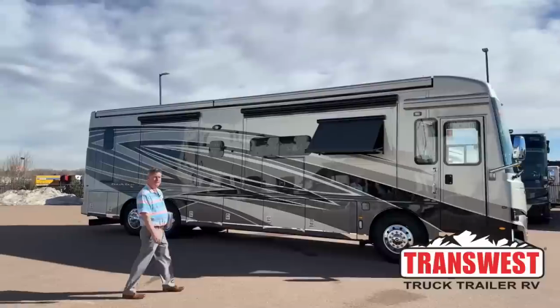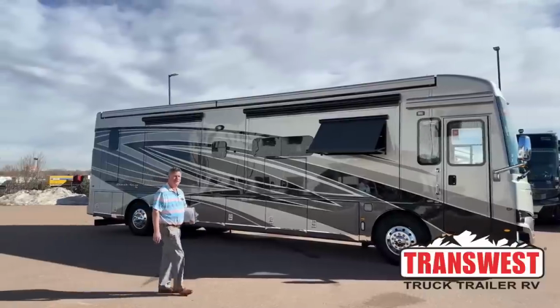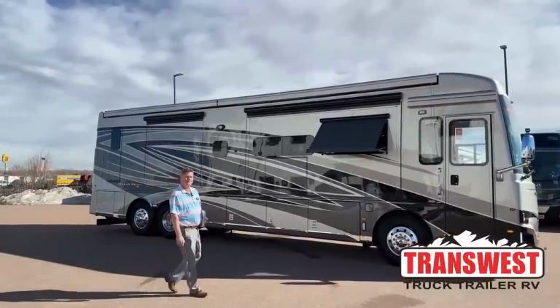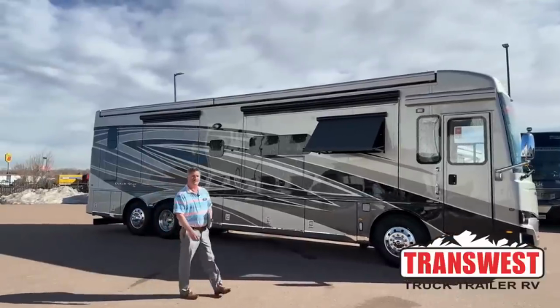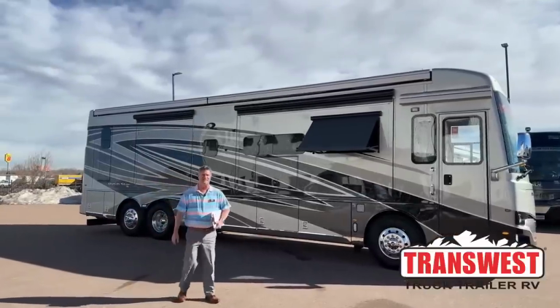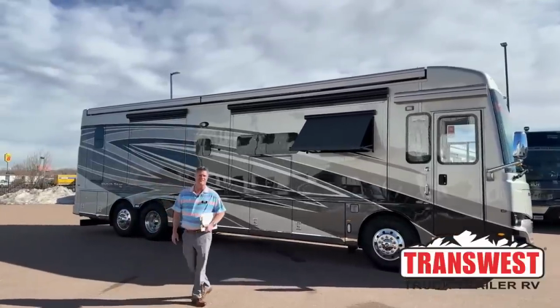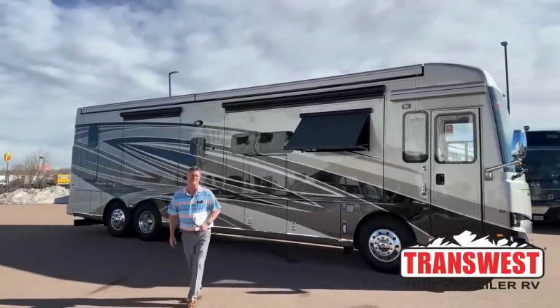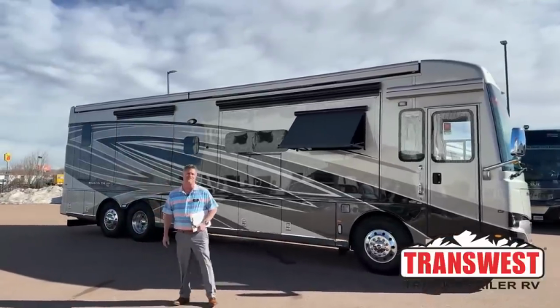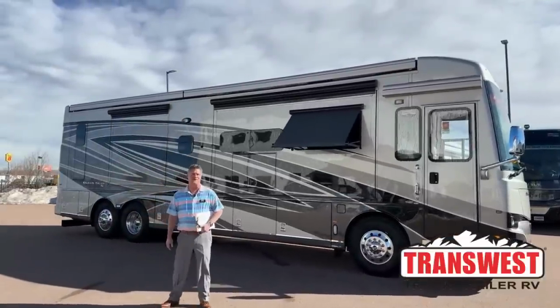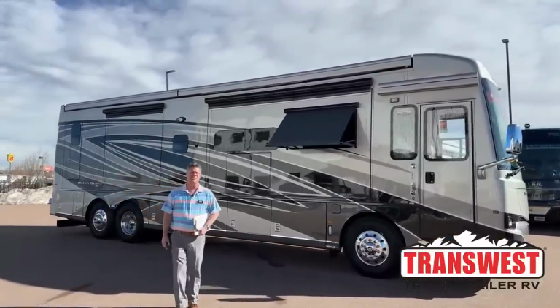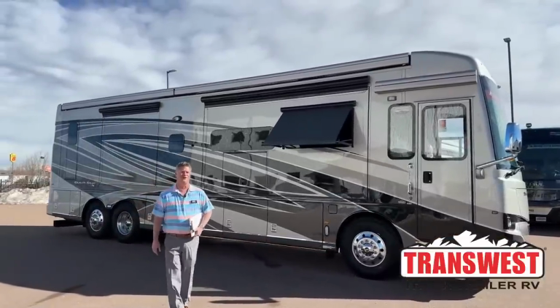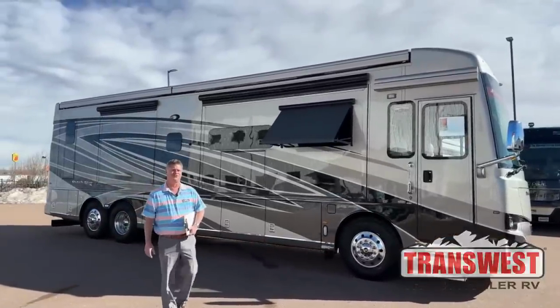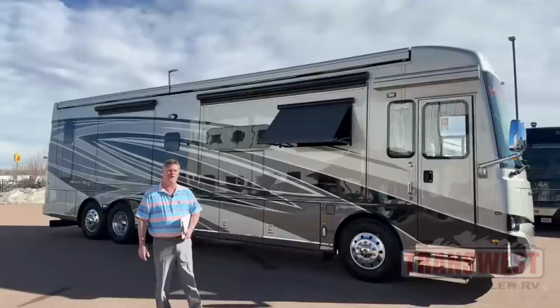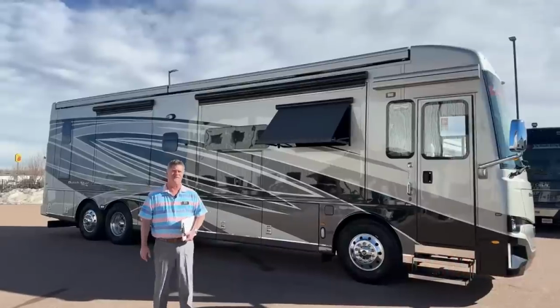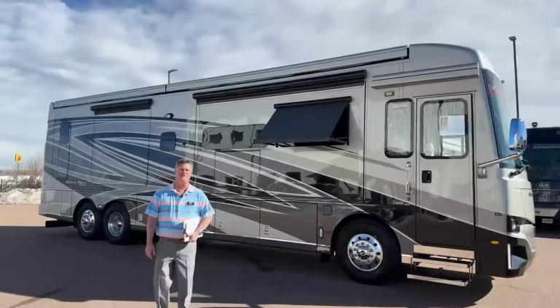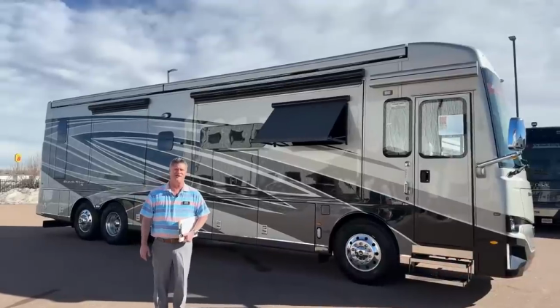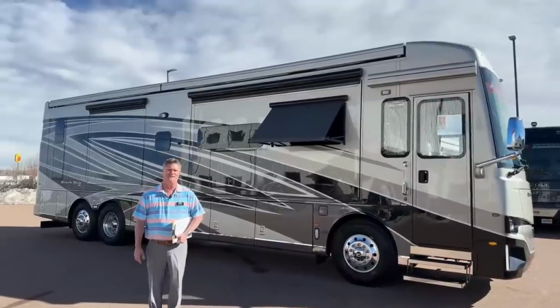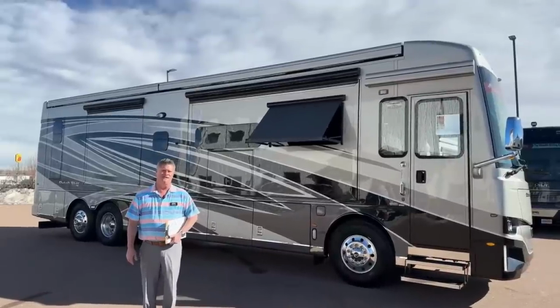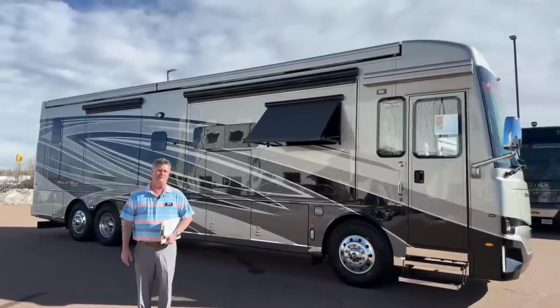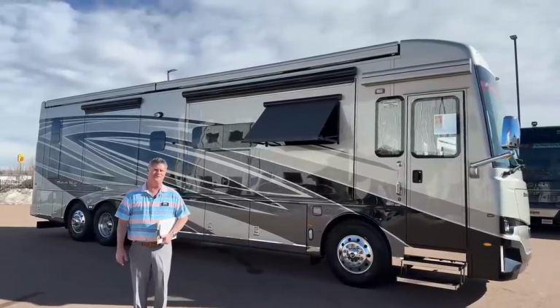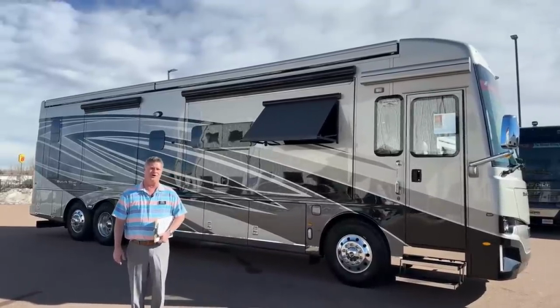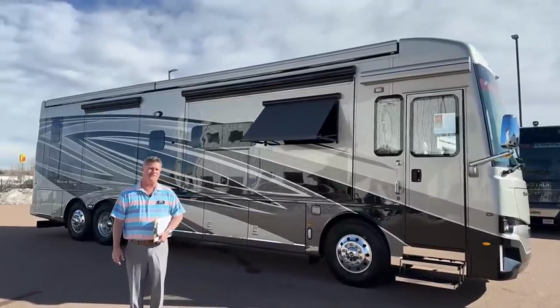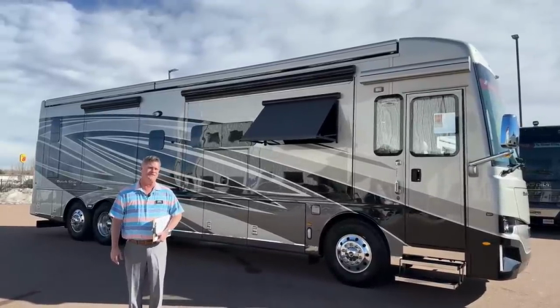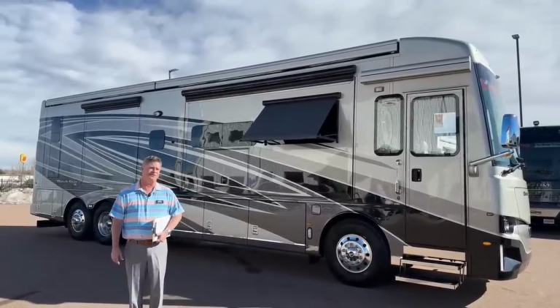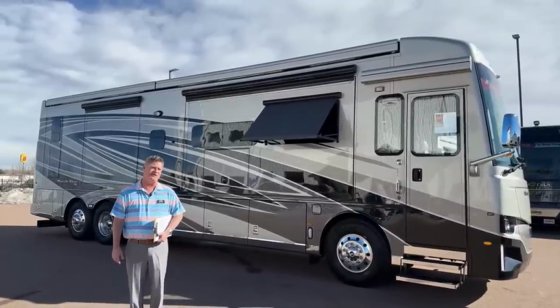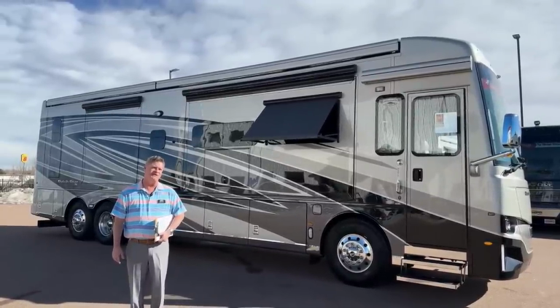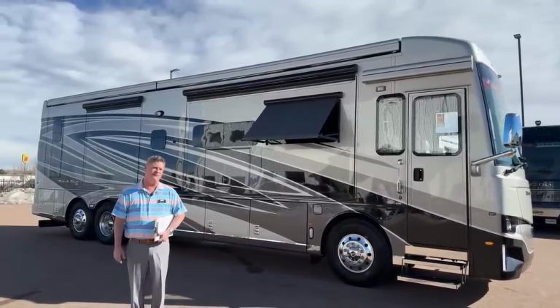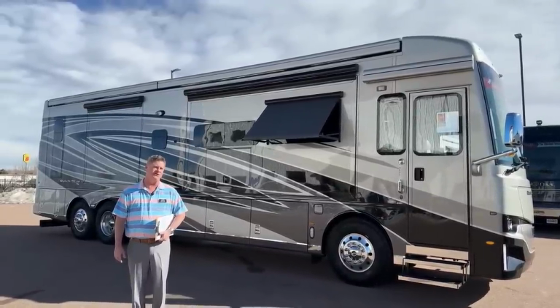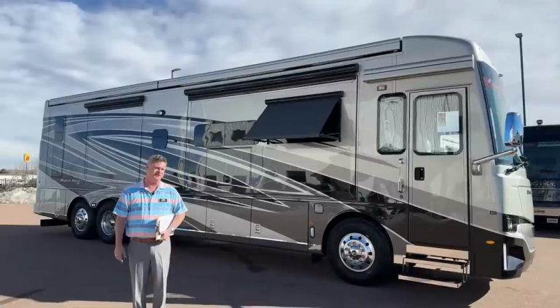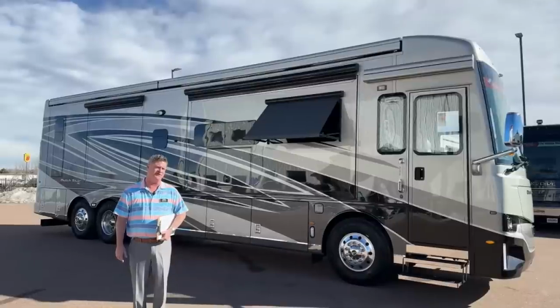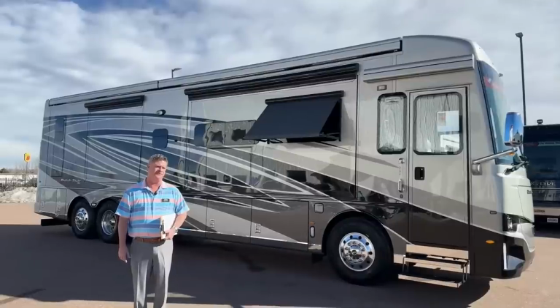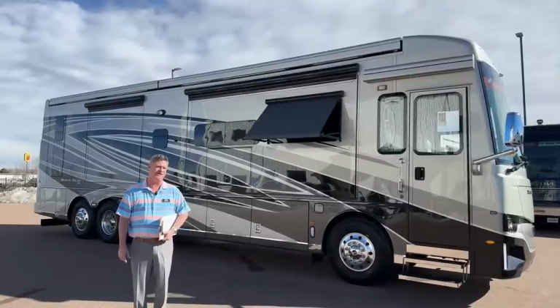Hi, good morning. My name is Nathan Clark. I'm coming to you from TransWest Truck Trailer RV in Fountain, Colorado. Today I'm going to do a walk around on the 2023 Newmar Dutch Star 4081.